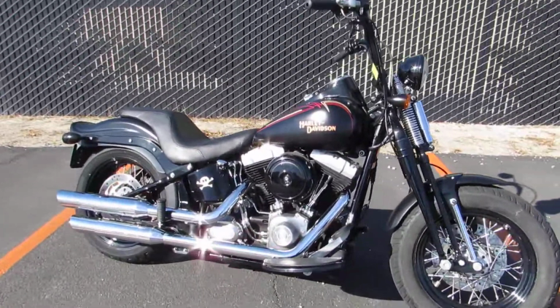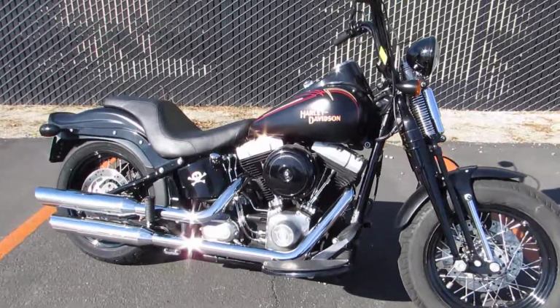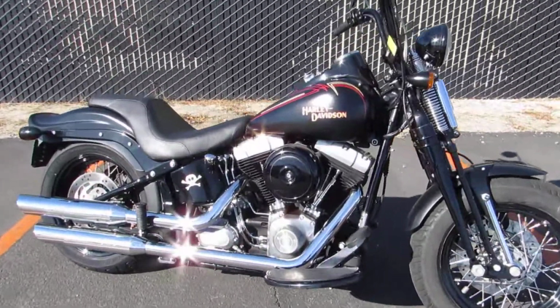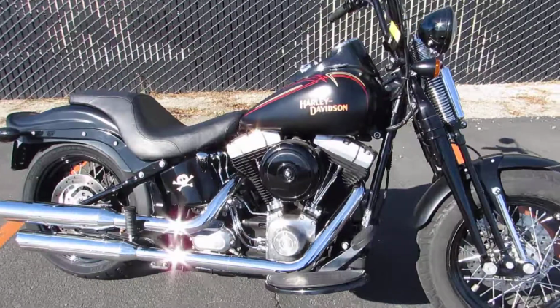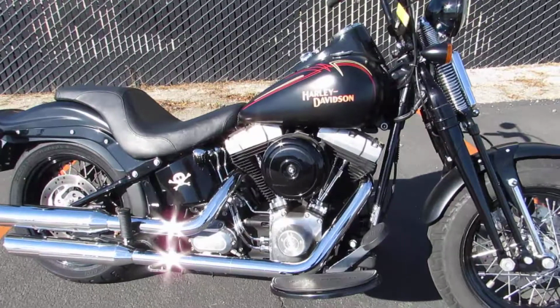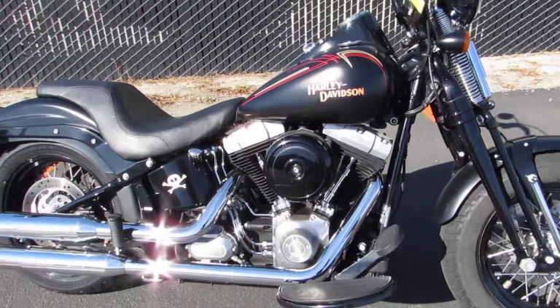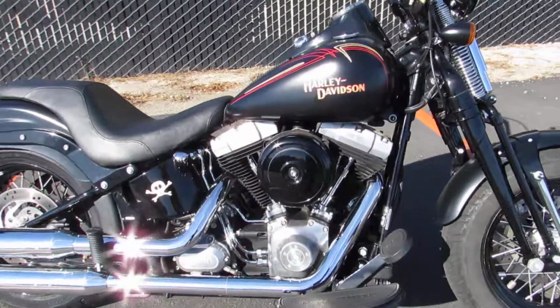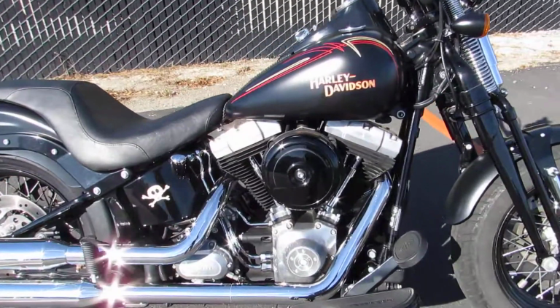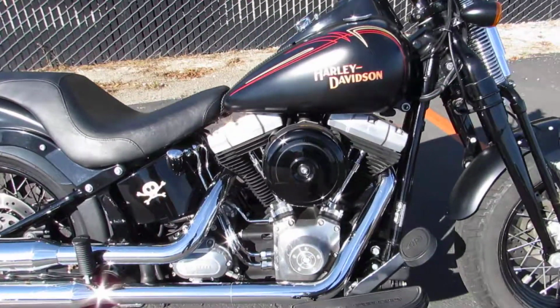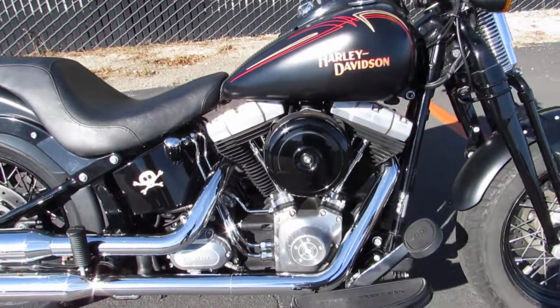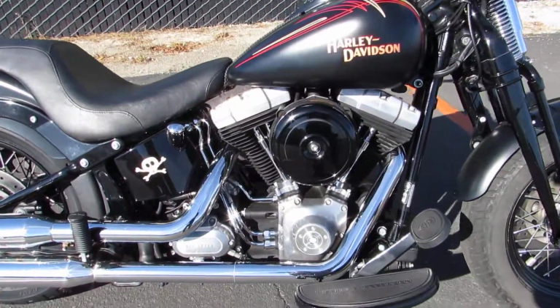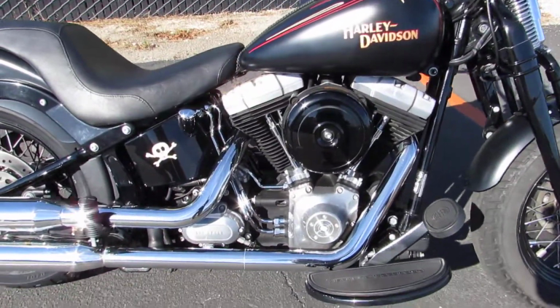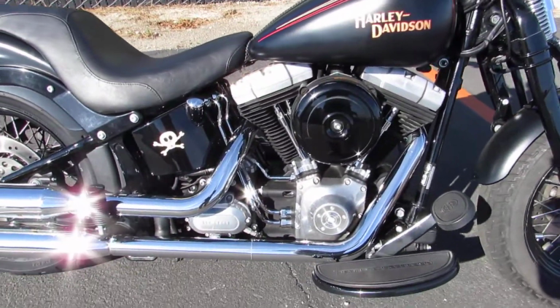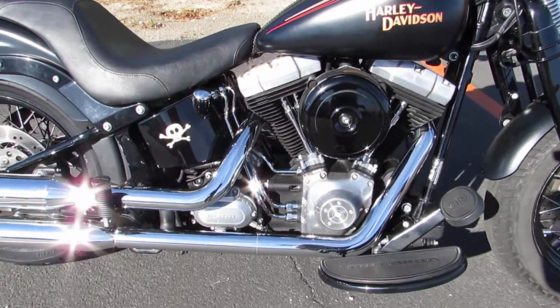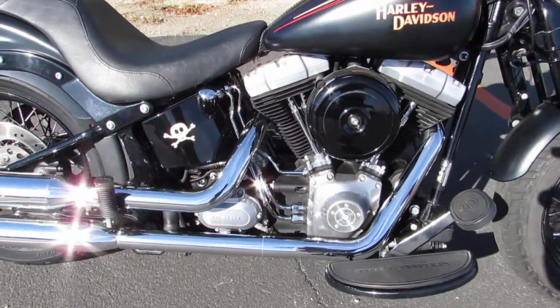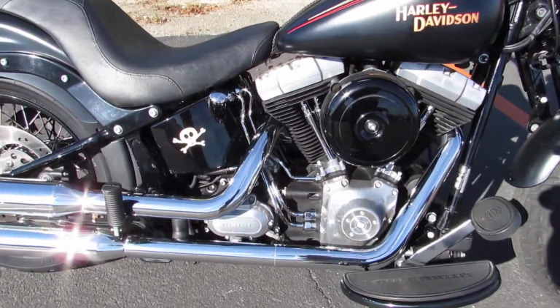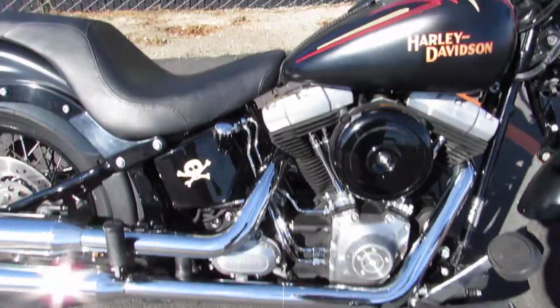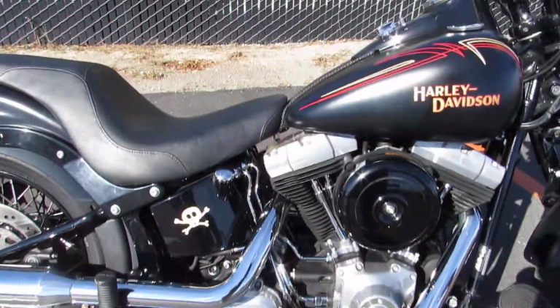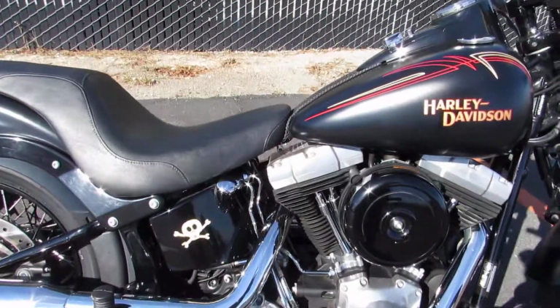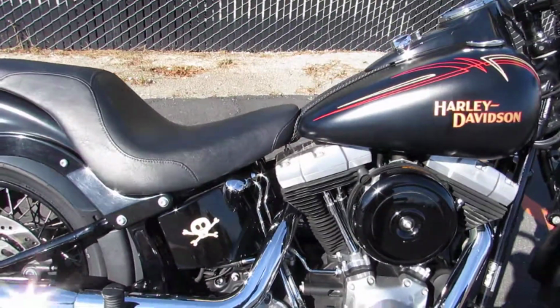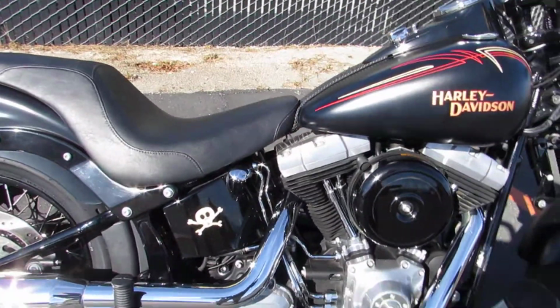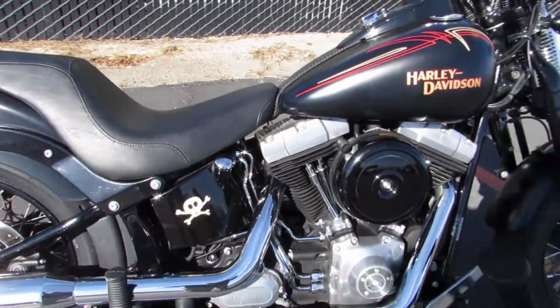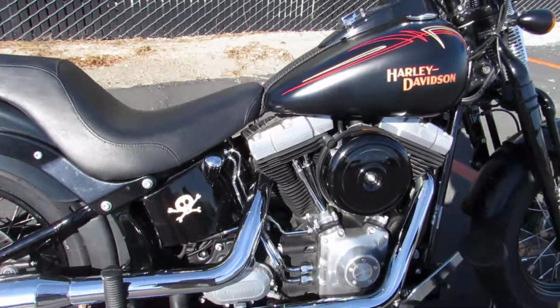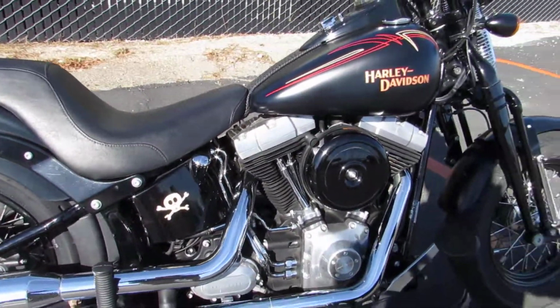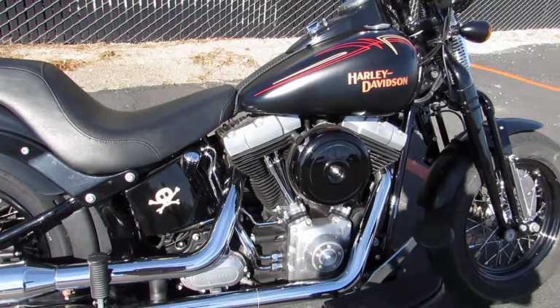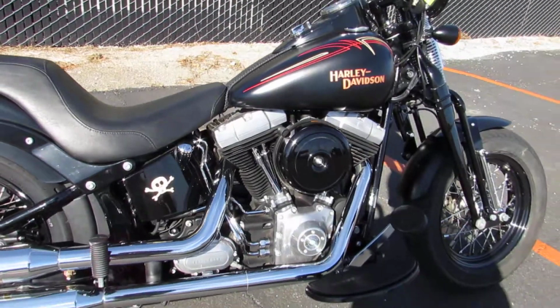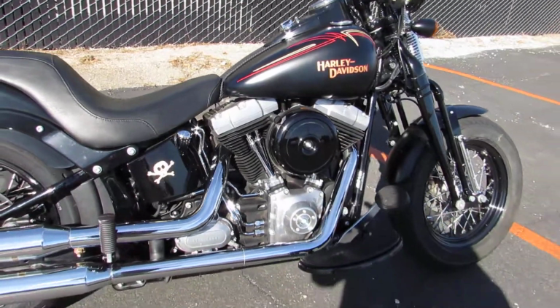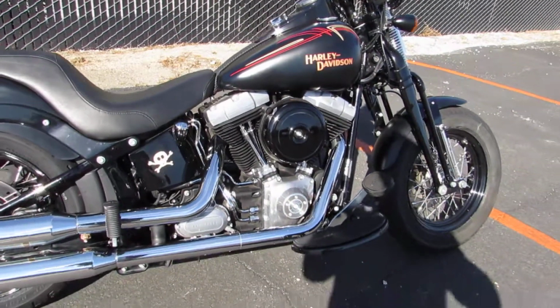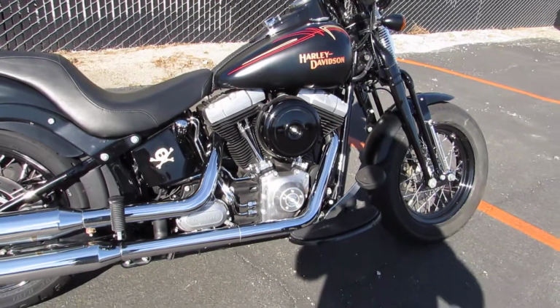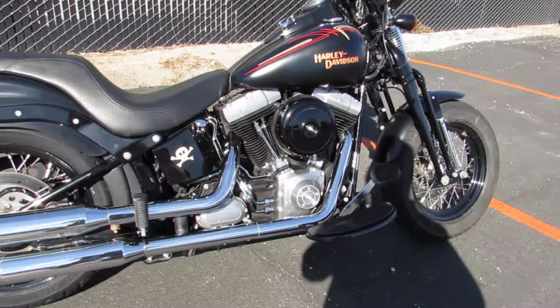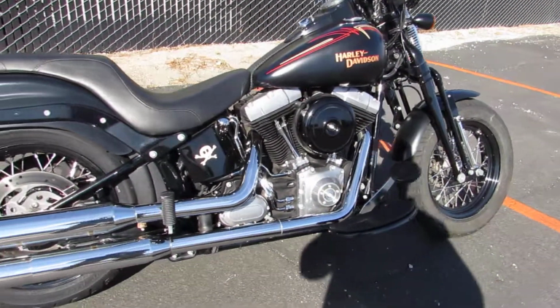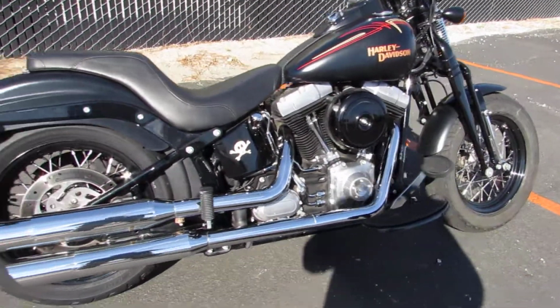96 cubic inch fuel-injected motor mated to a six-speed cruise drive transmission. This is the B motor, so it's a super smooth ride — not much vibration at all.